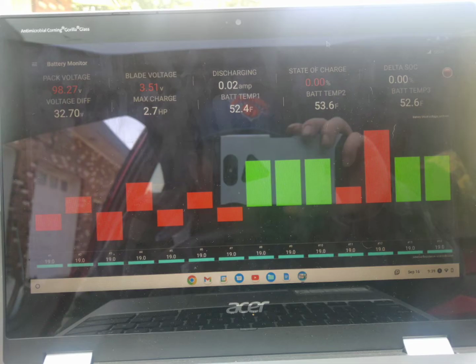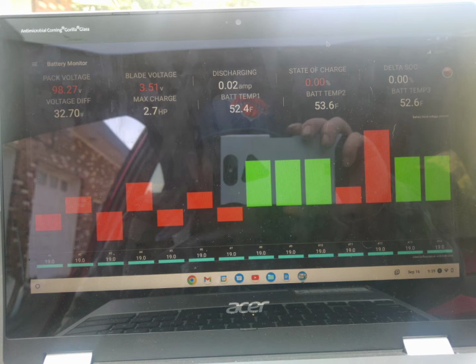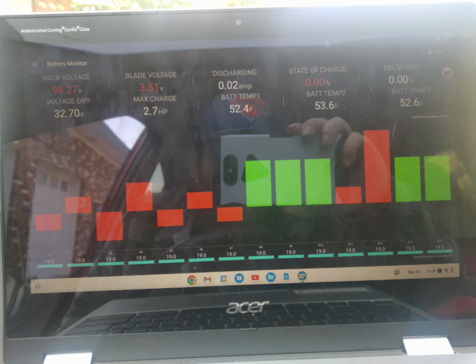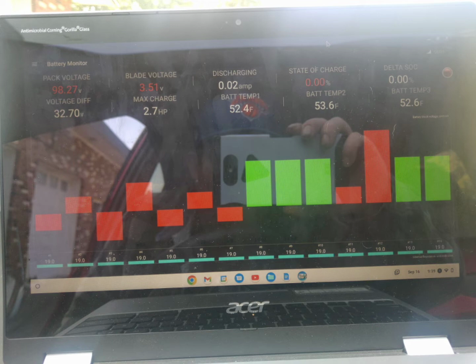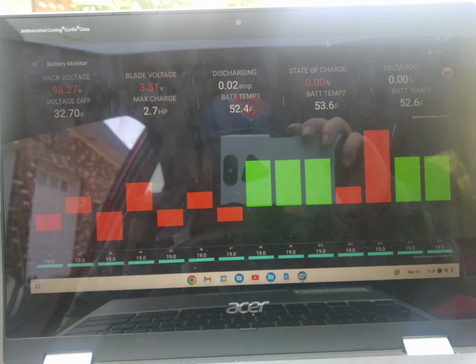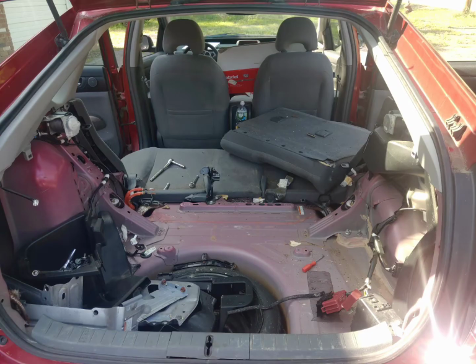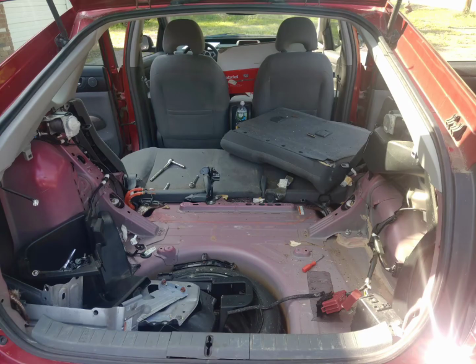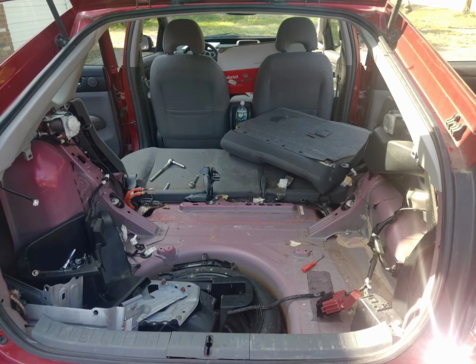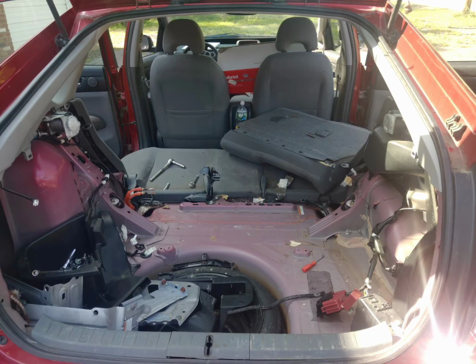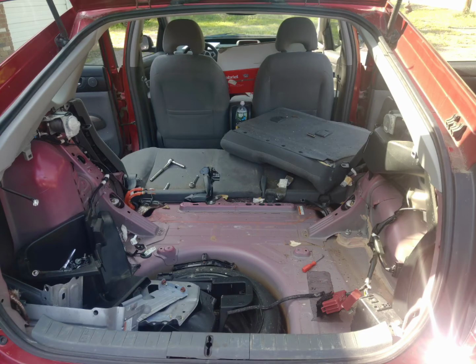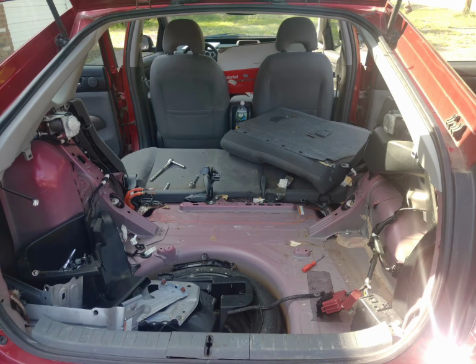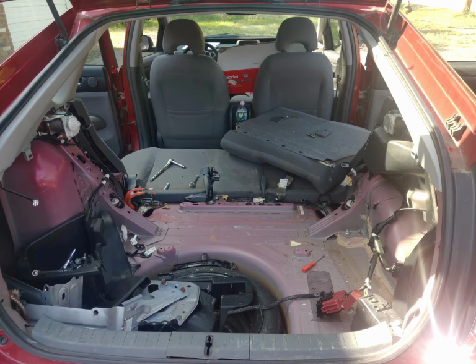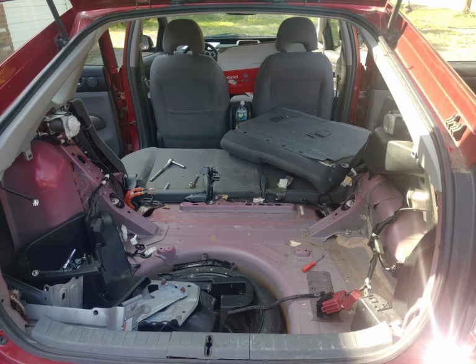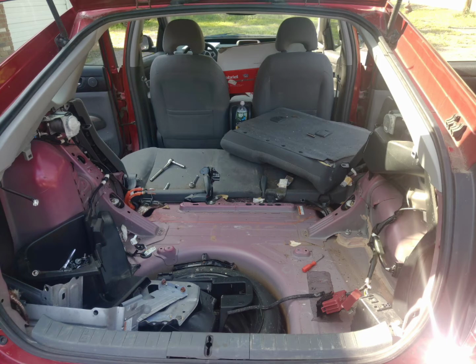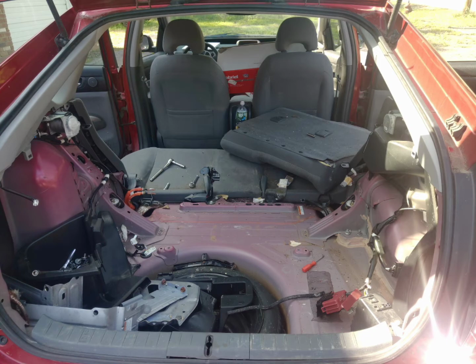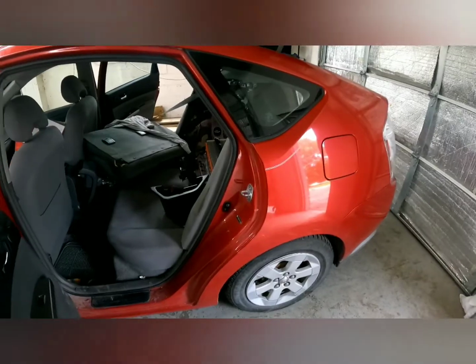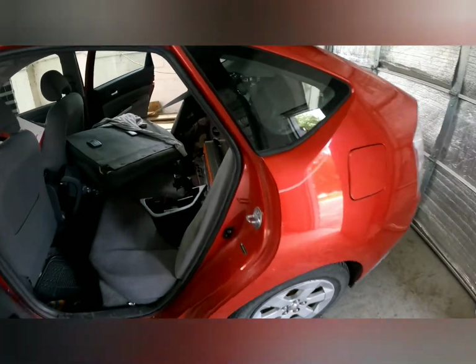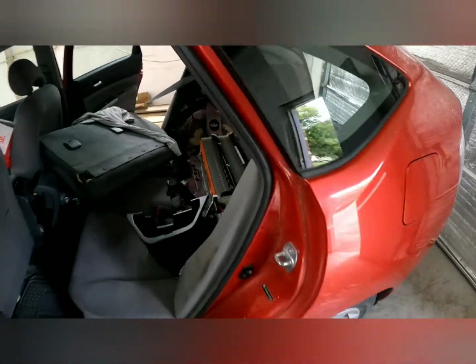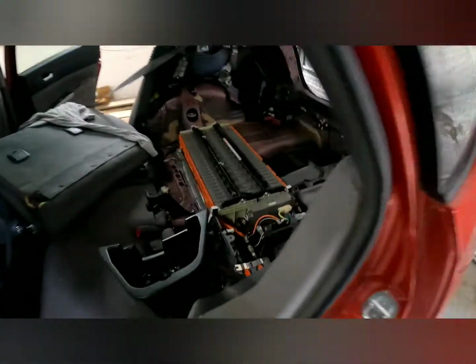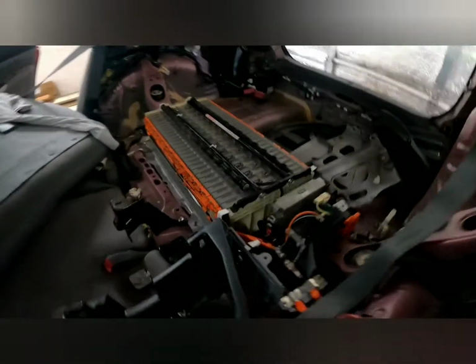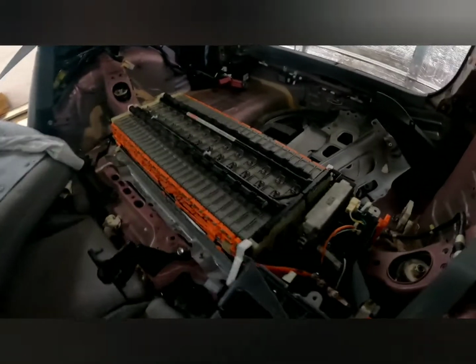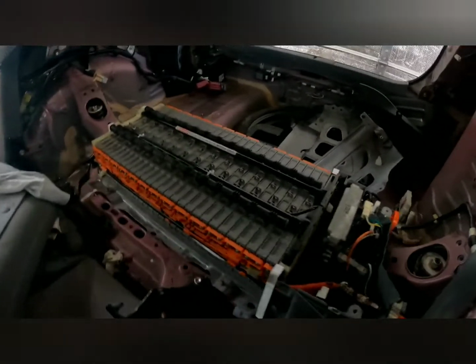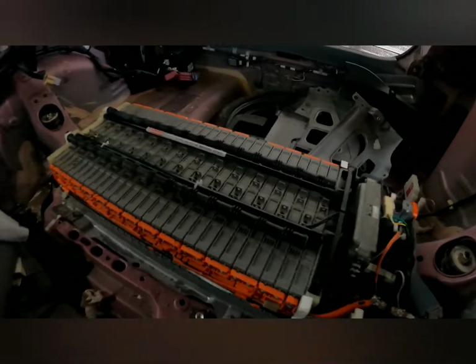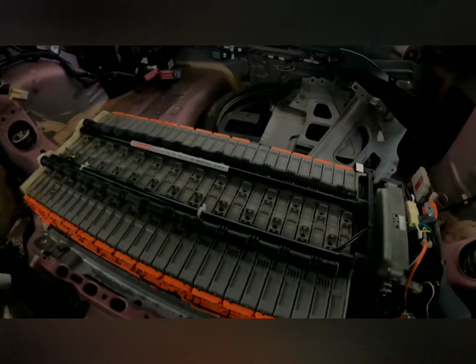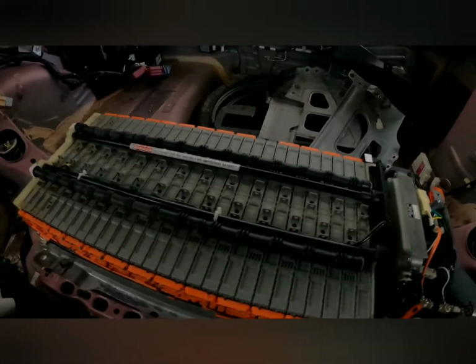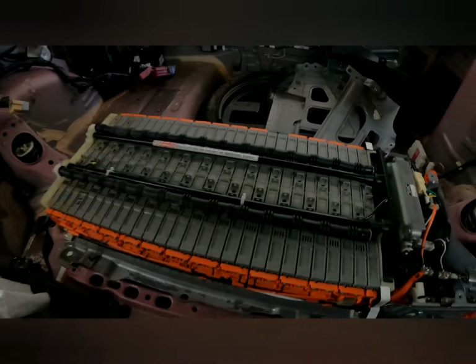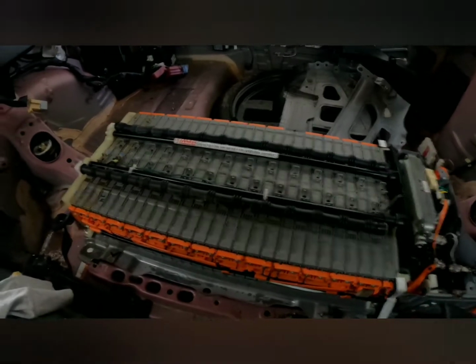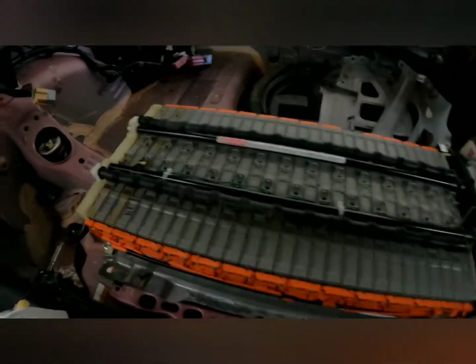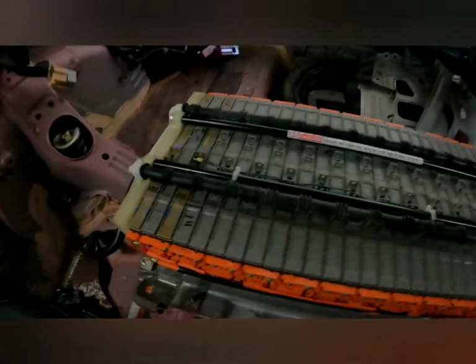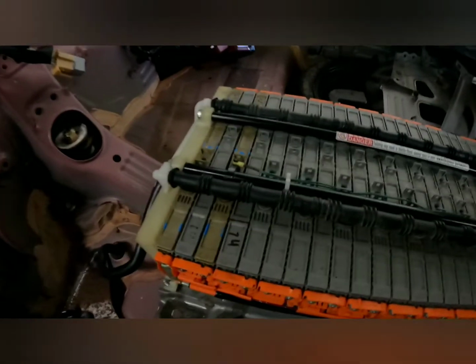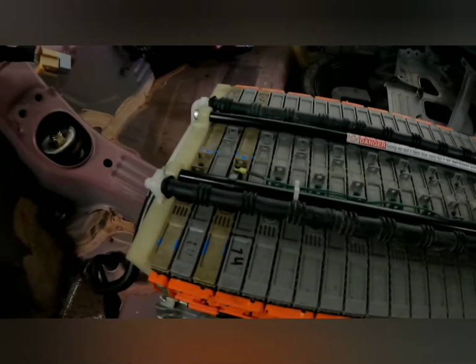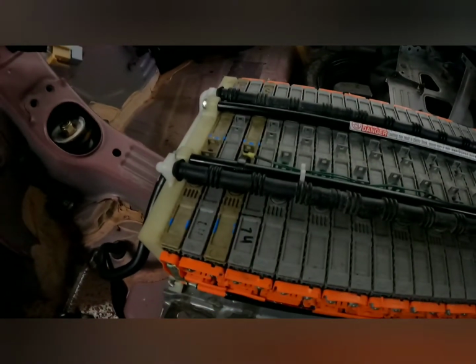We used the Dr. Prius app and ended up getting some very odd readings. We used our multimeter to test each individual cell and found out that four of them were testing at zero volts. We replaced those out with some good cells.